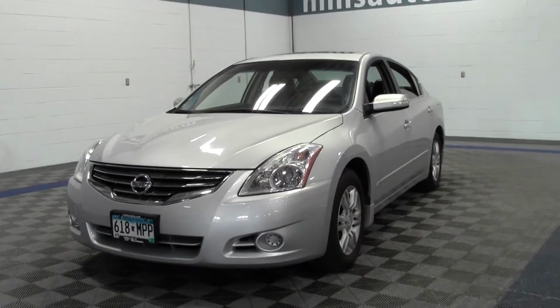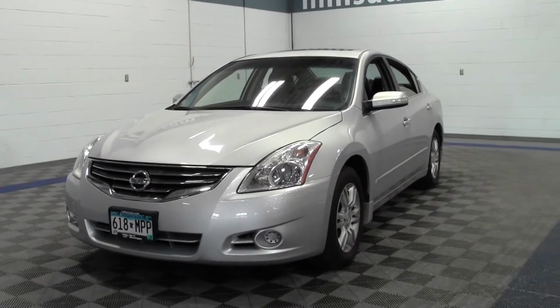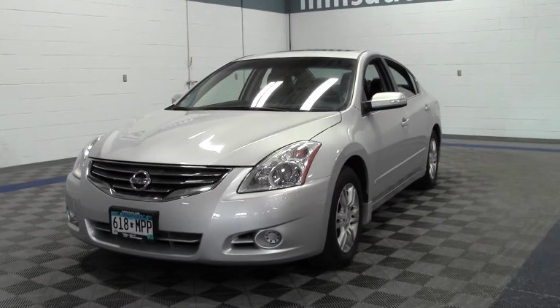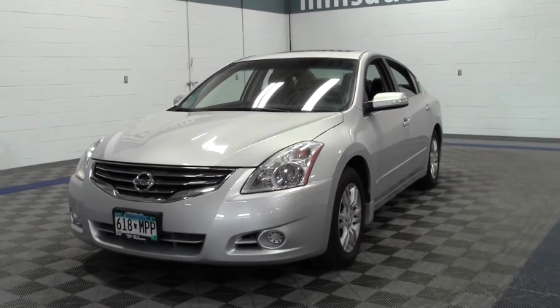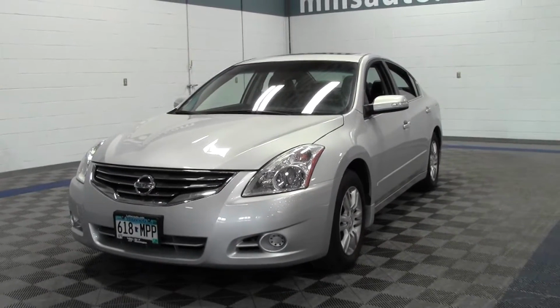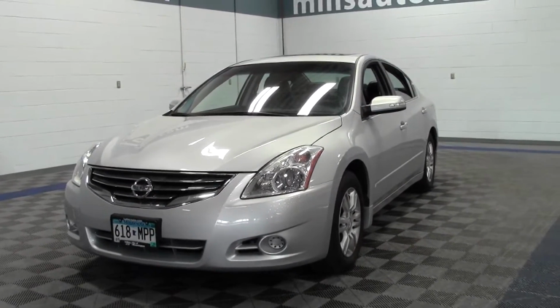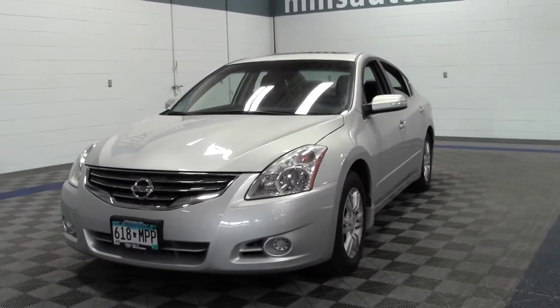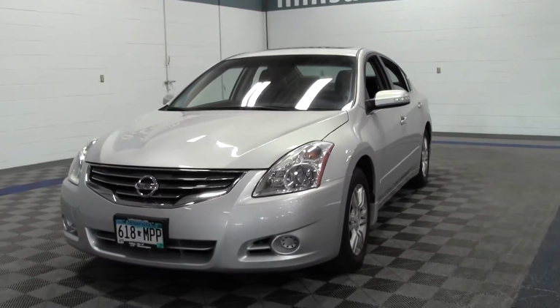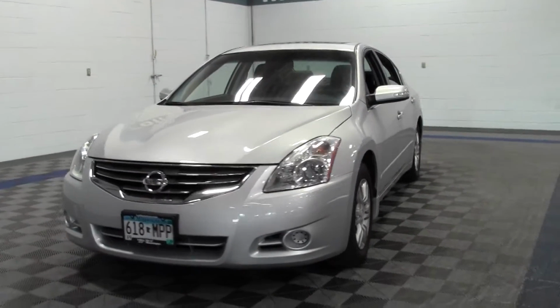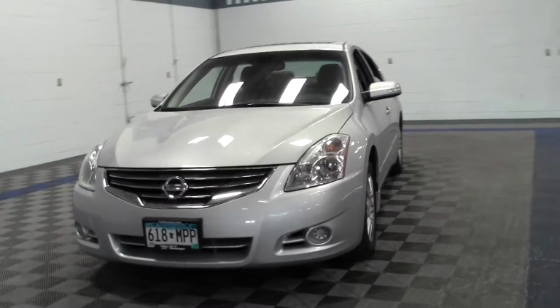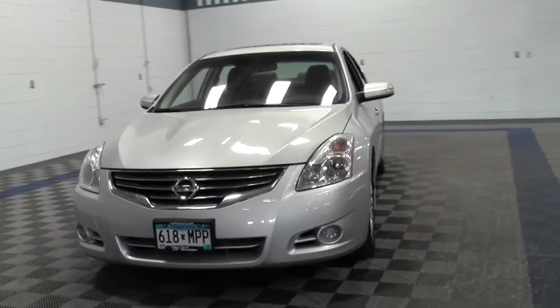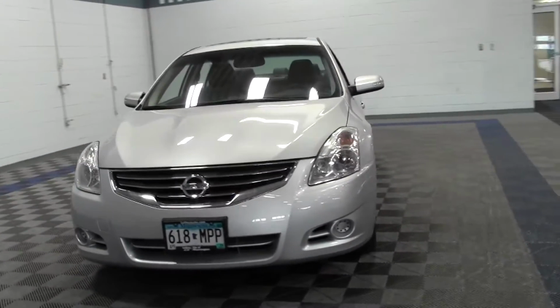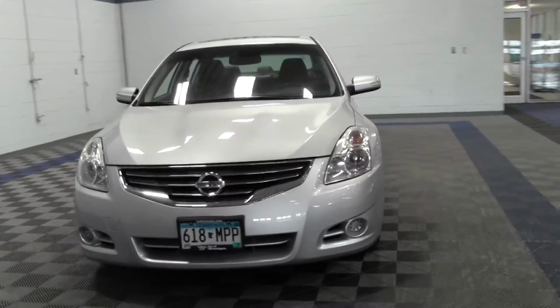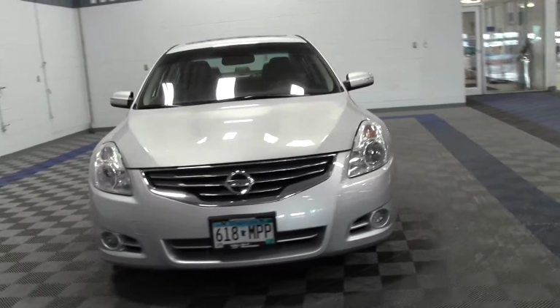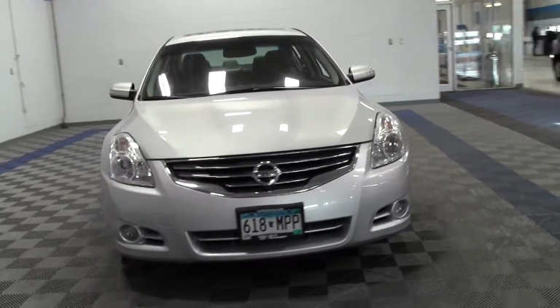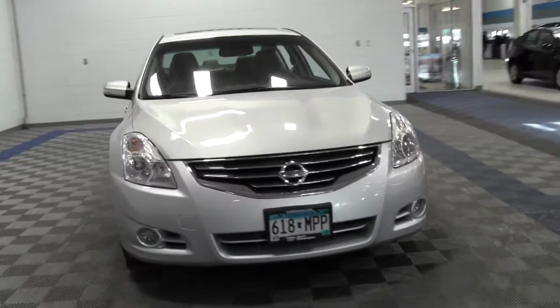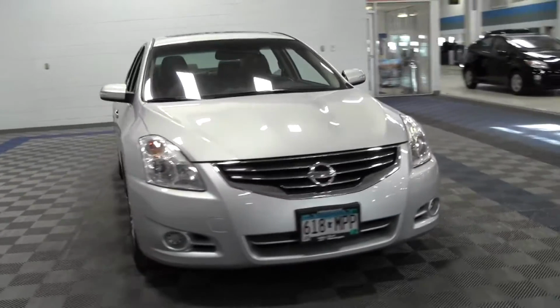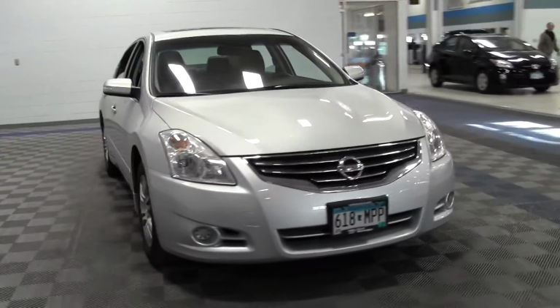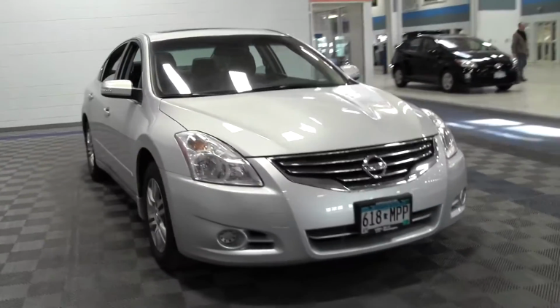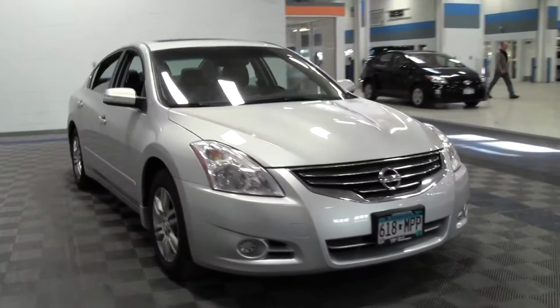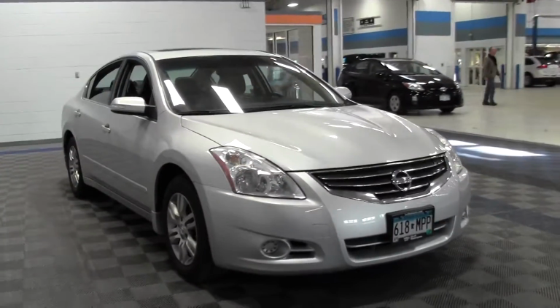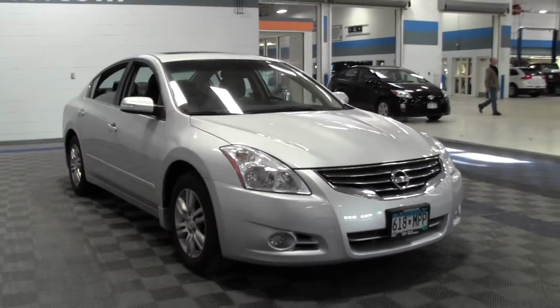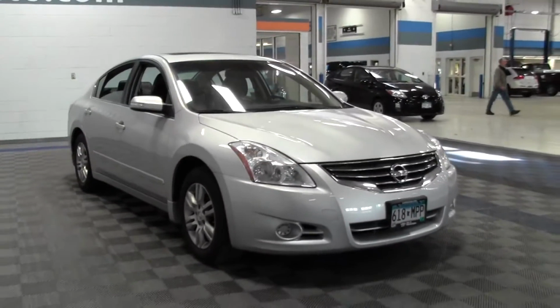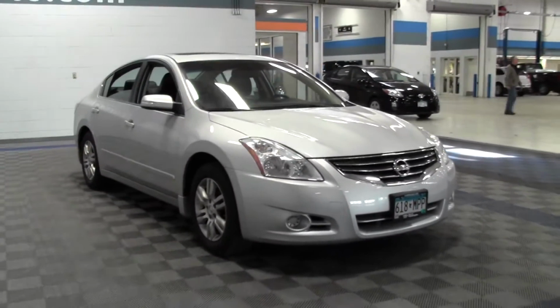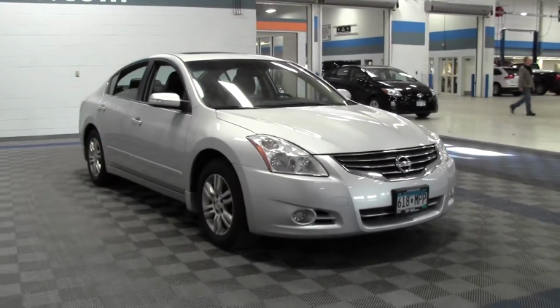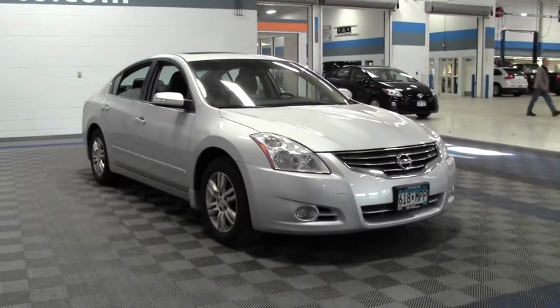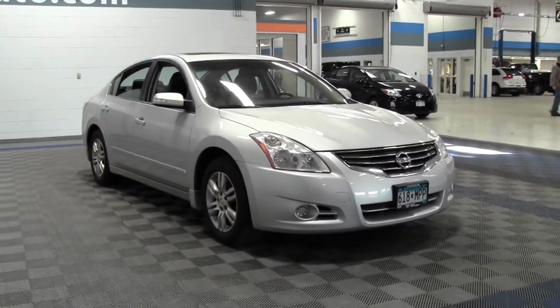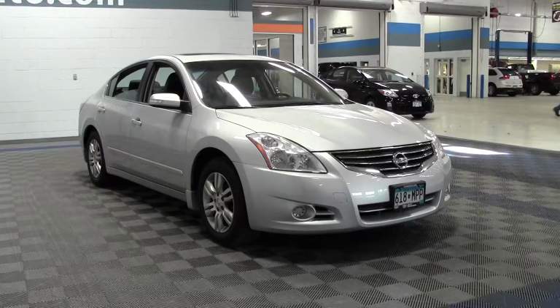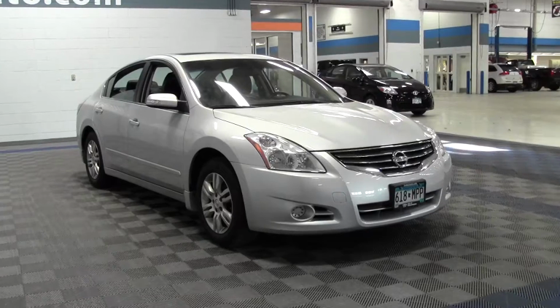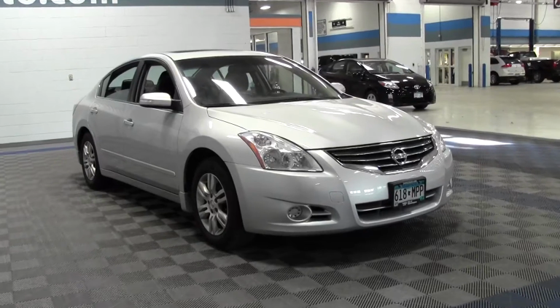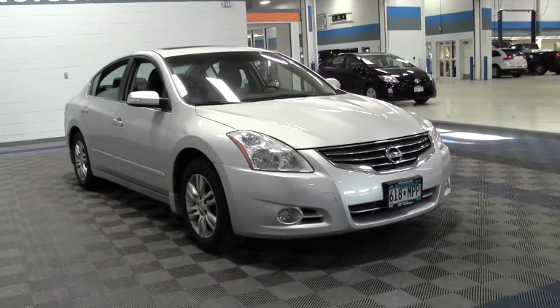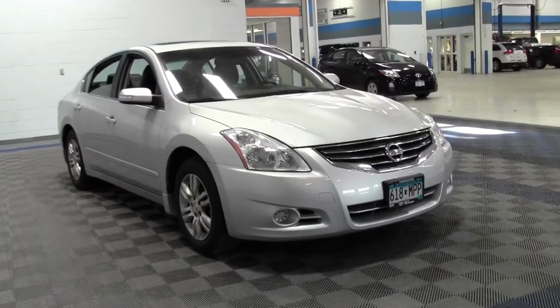Welcome to MillsAuto.com. This is the 2011 Nissan Altima 2.5 SL, 43,000 miles, powered by a 2.5 liter 4-cylinder engine rated at 32 mpg highway.